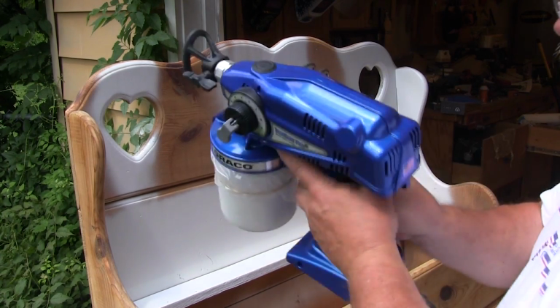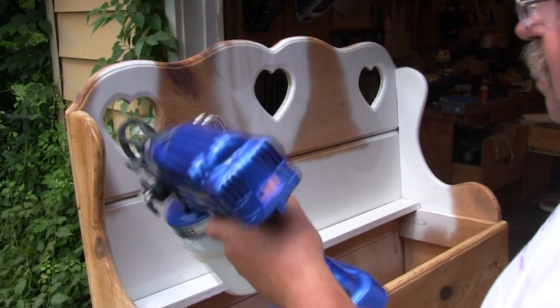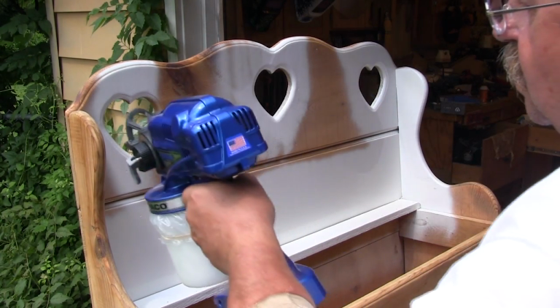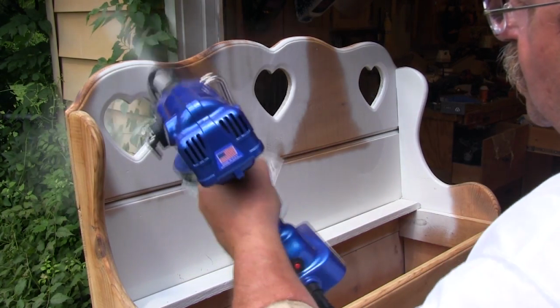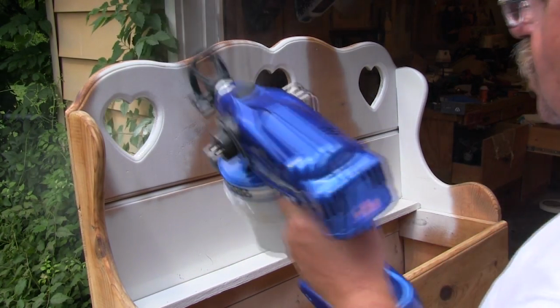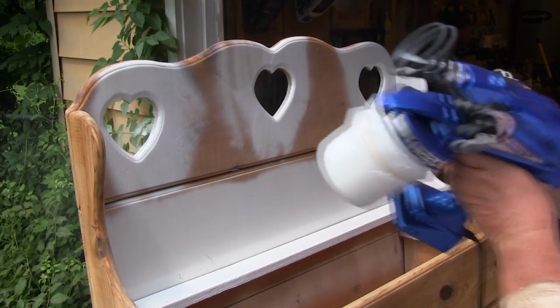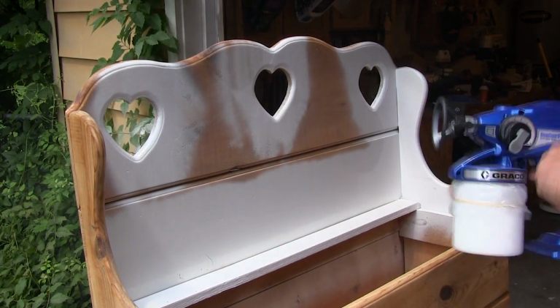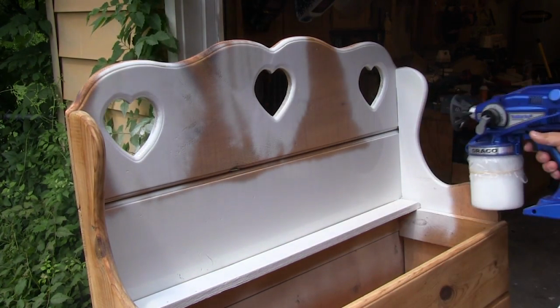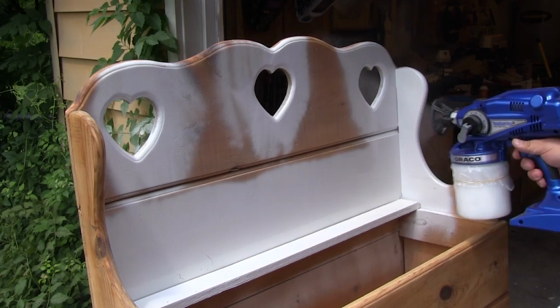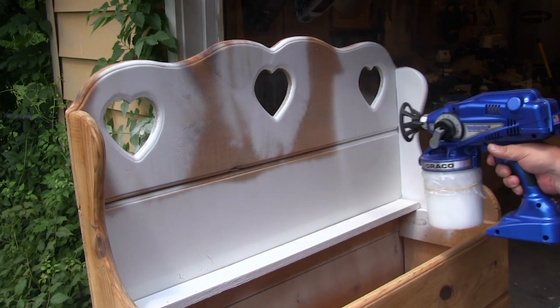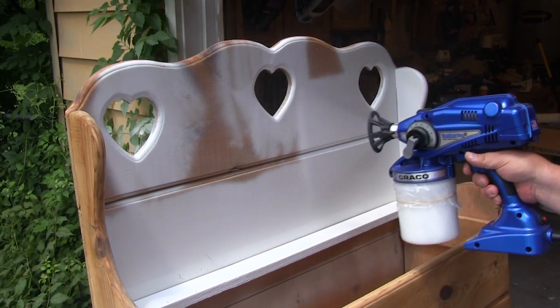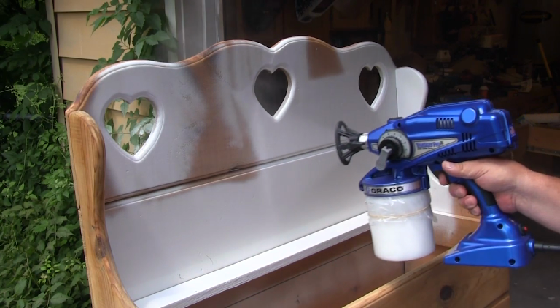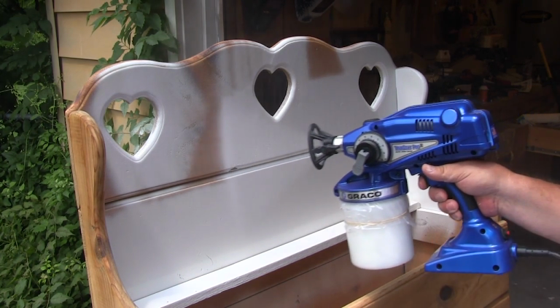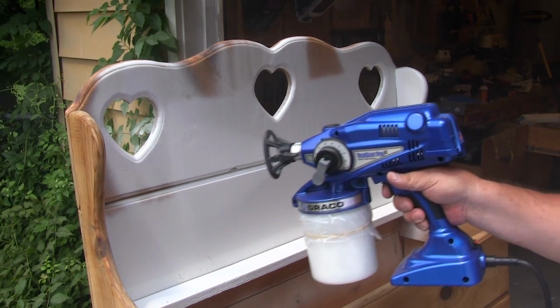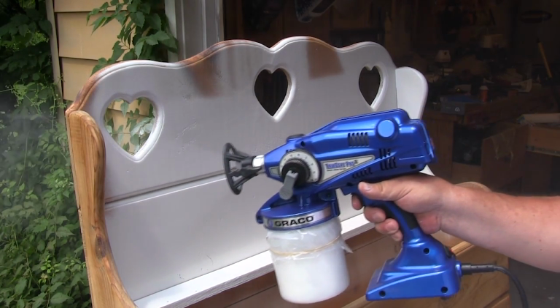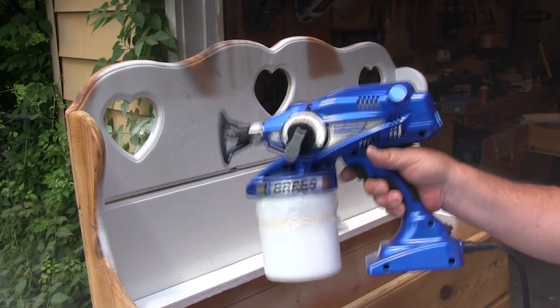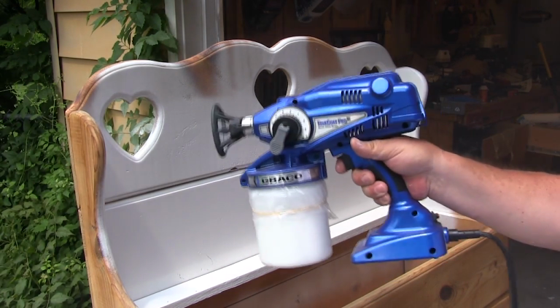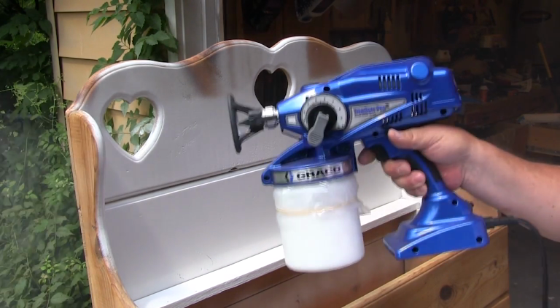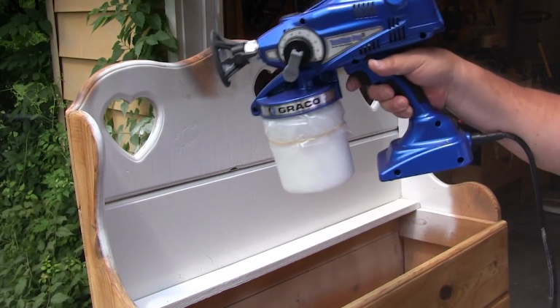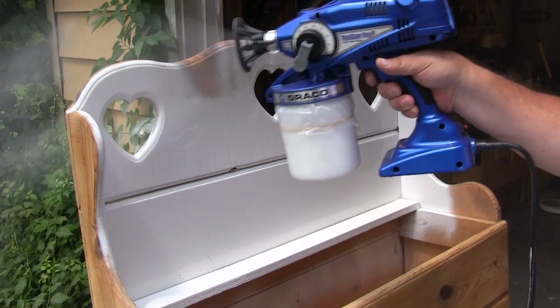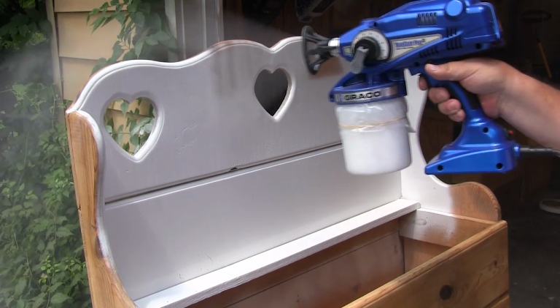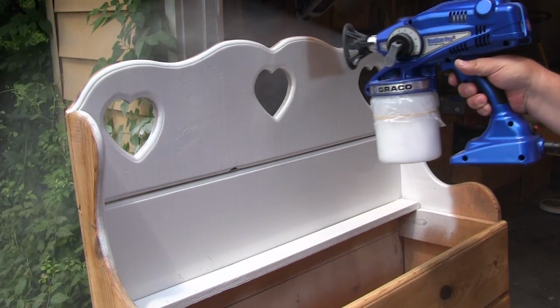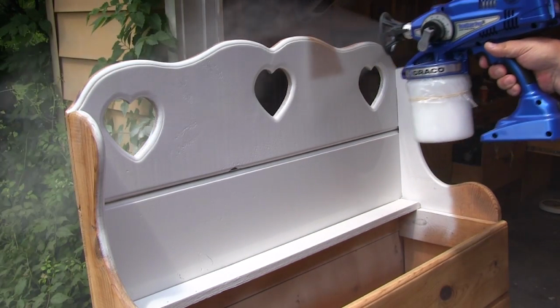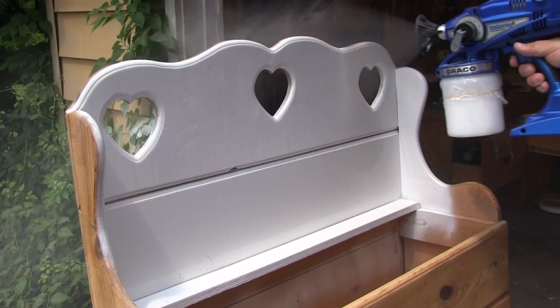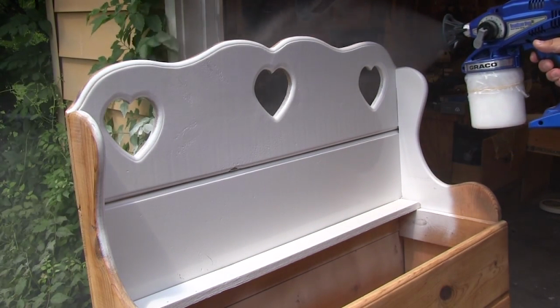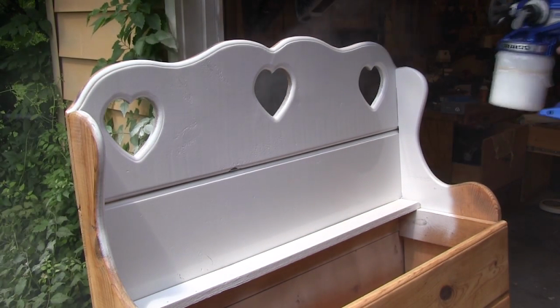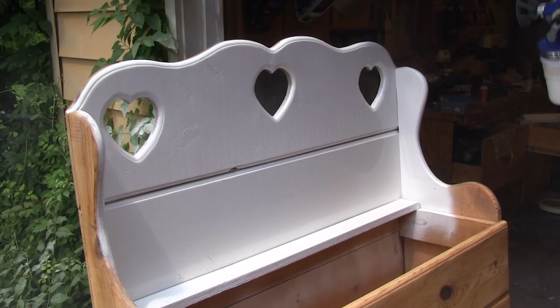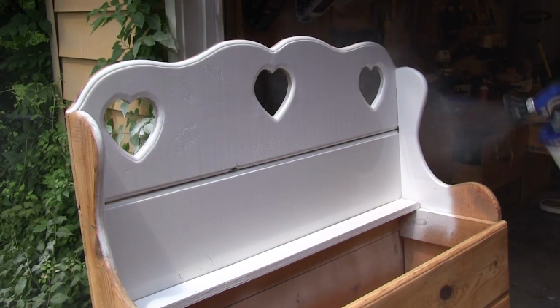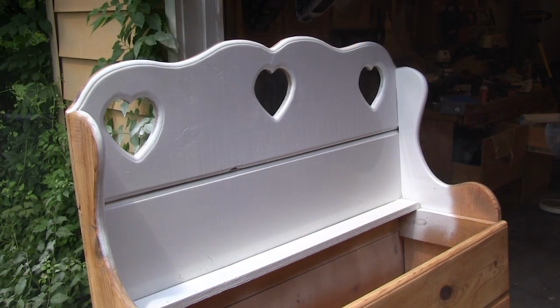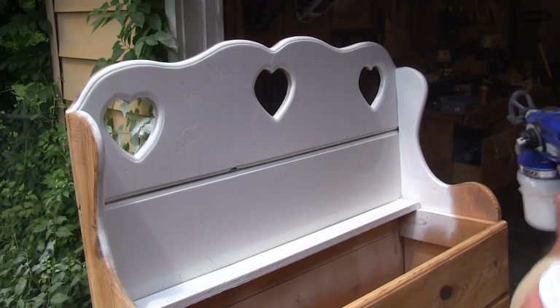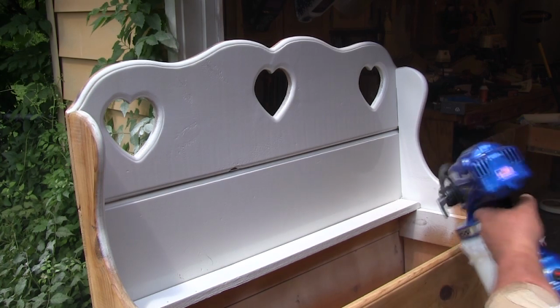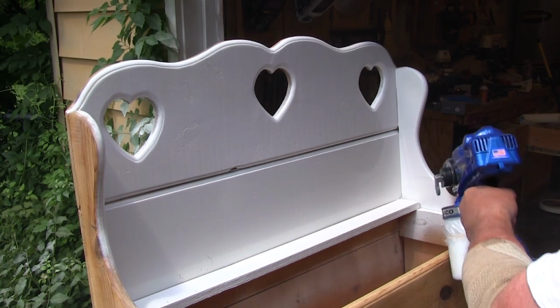One of the reasons this piece never got painted was because of the problem with all of the inside edges that had to be painted. With this spray gun that's not a problem at all. Plus the paint itself and the color is even all over the piece and there are no brush marks.